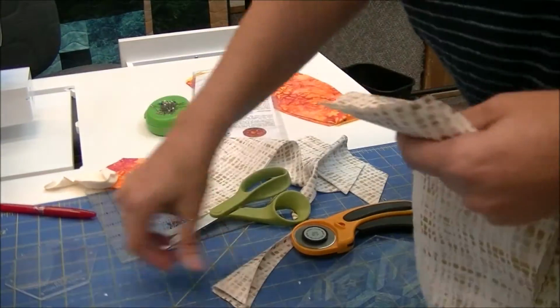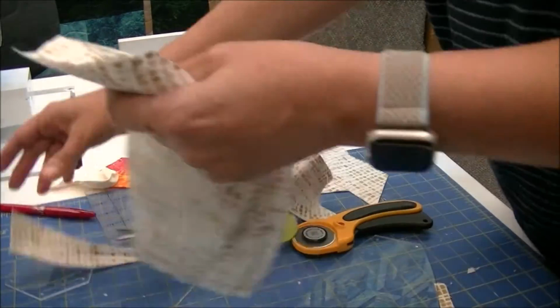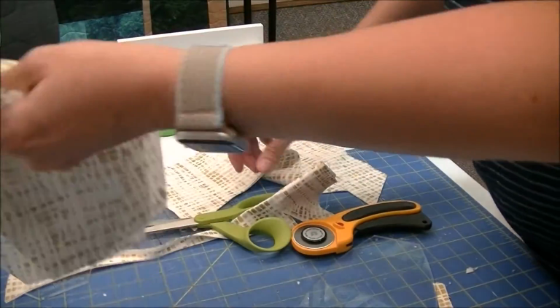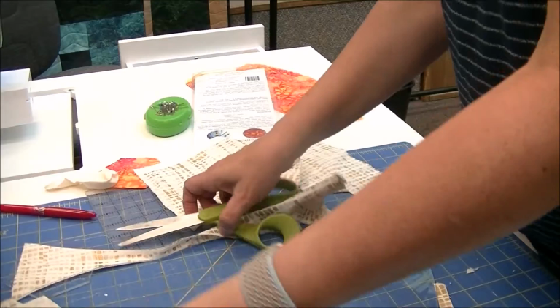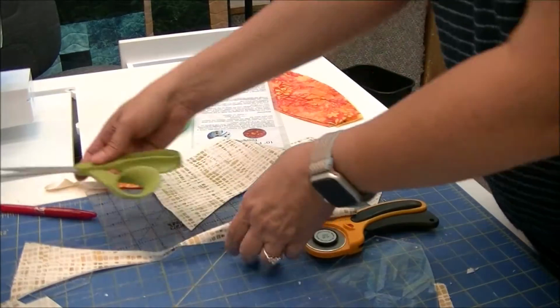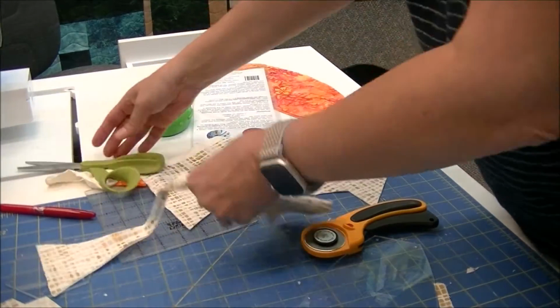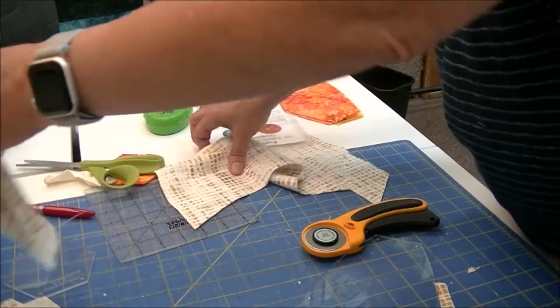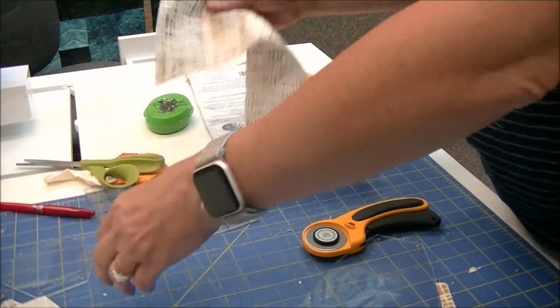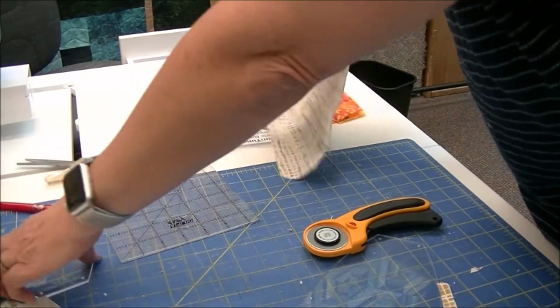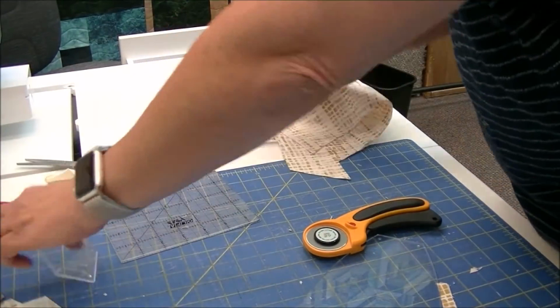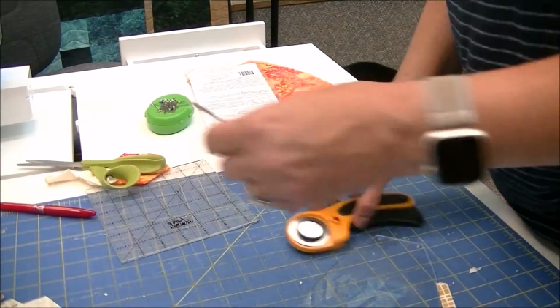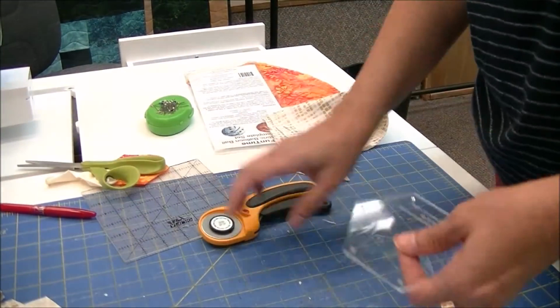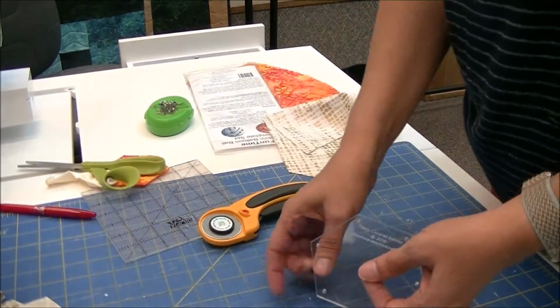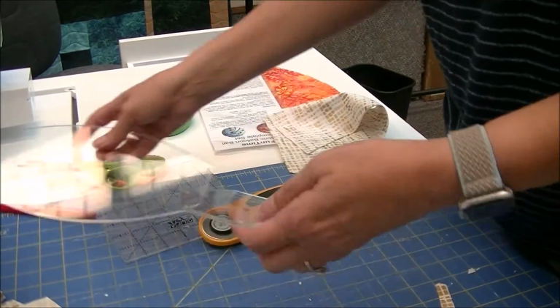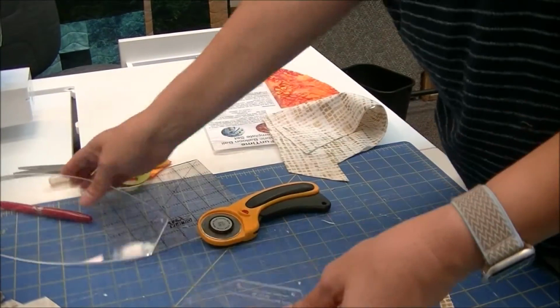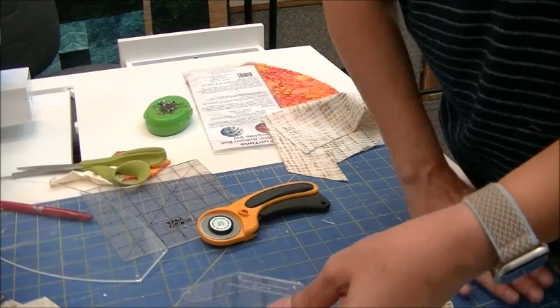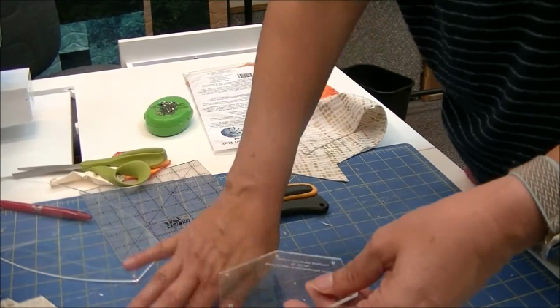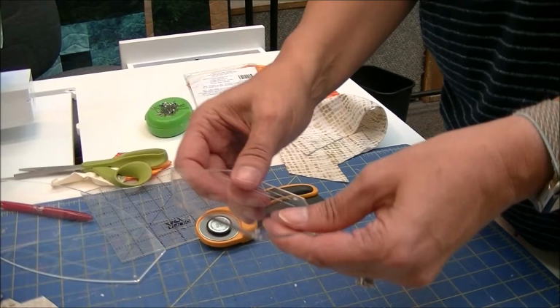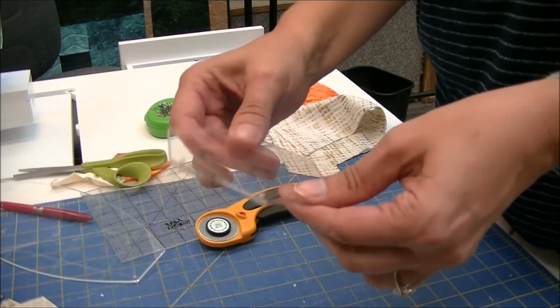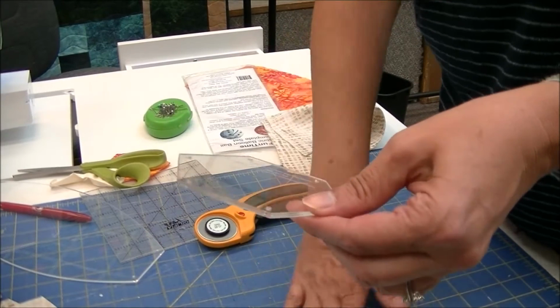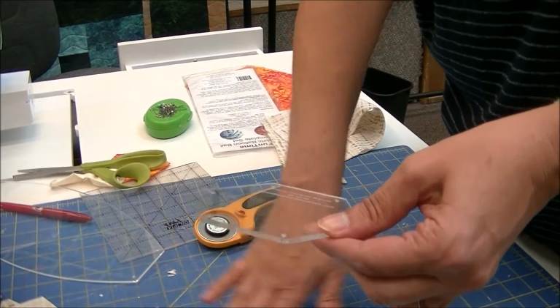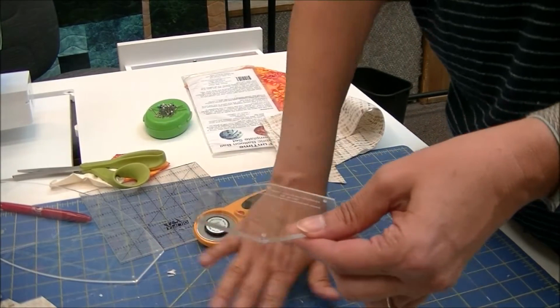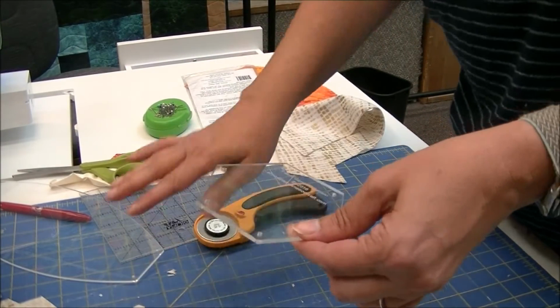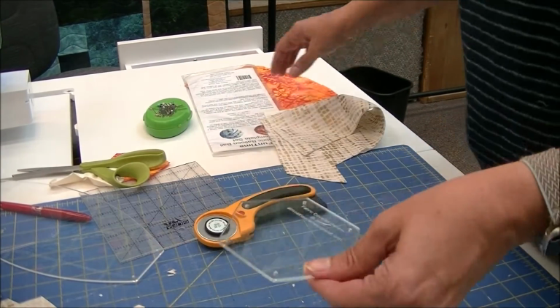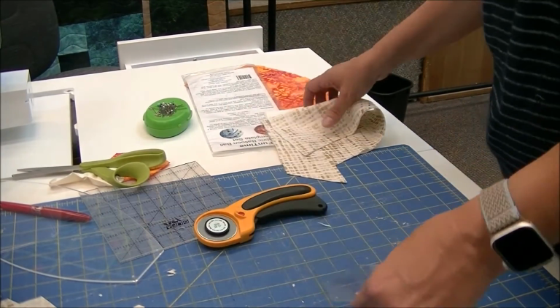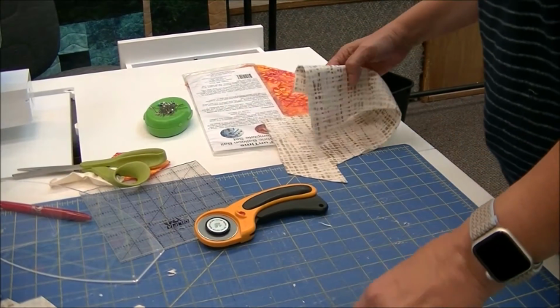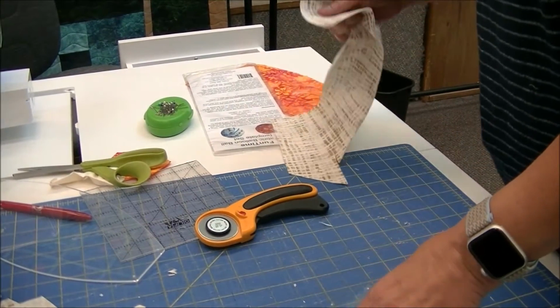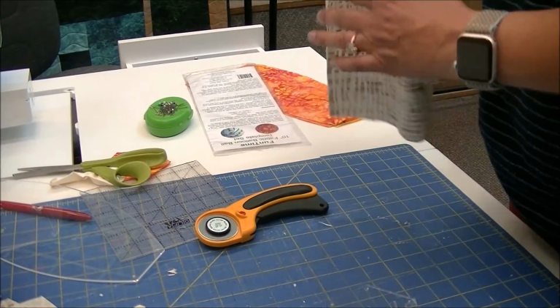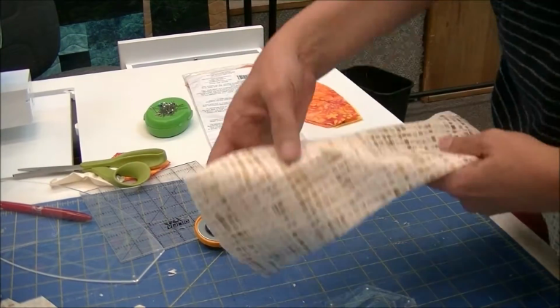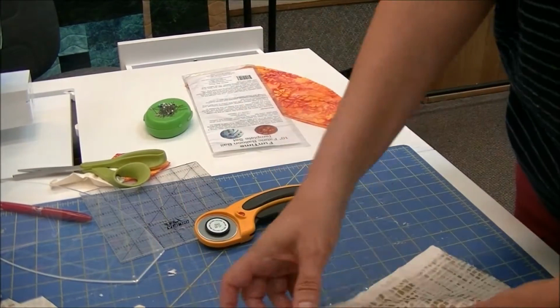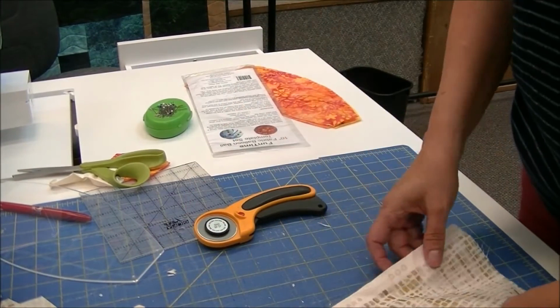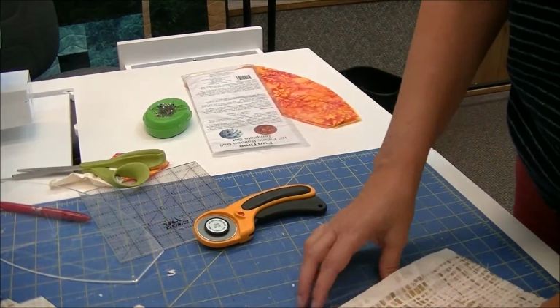Then you have this second template, which is the end of the beach balls. You need to cut out three.